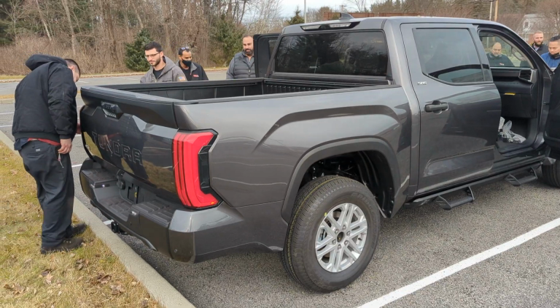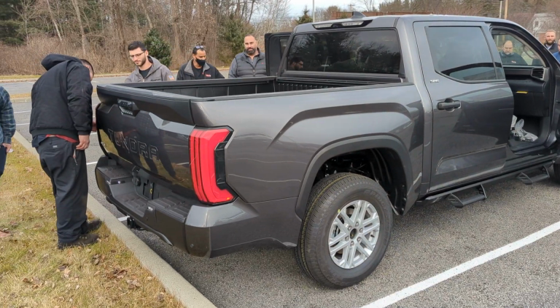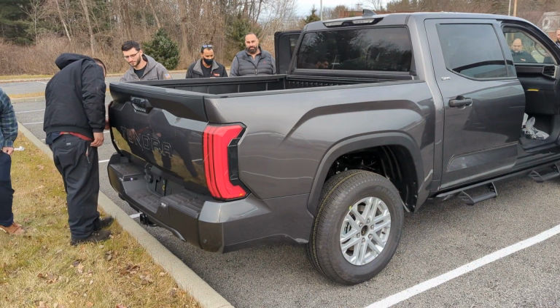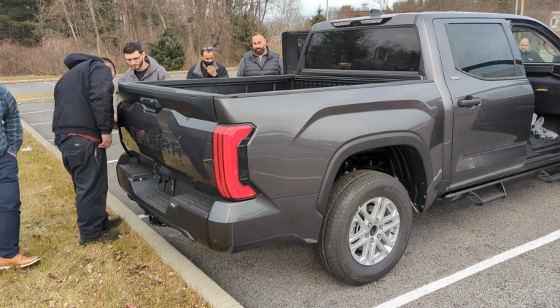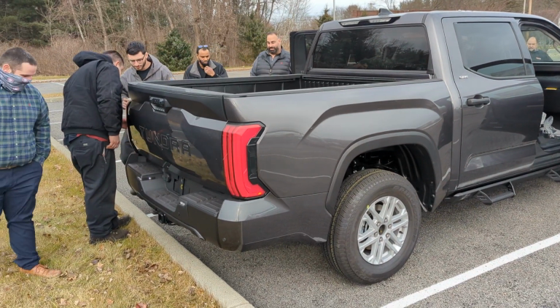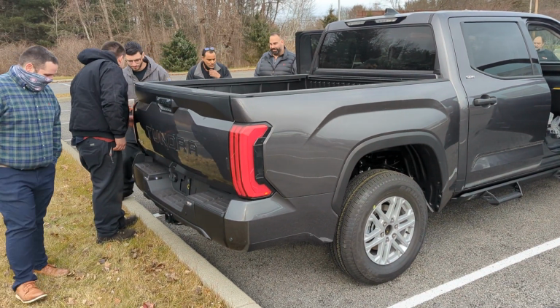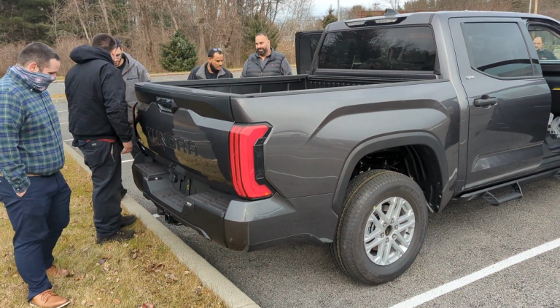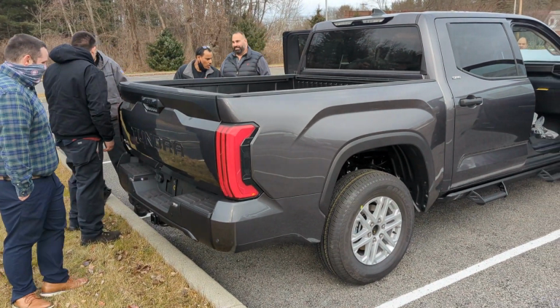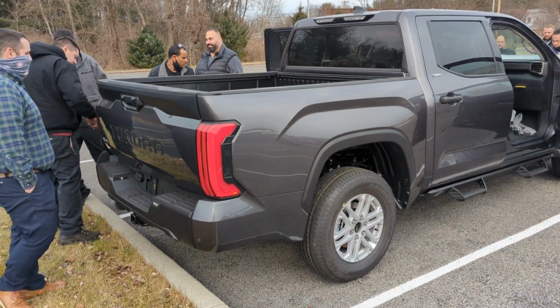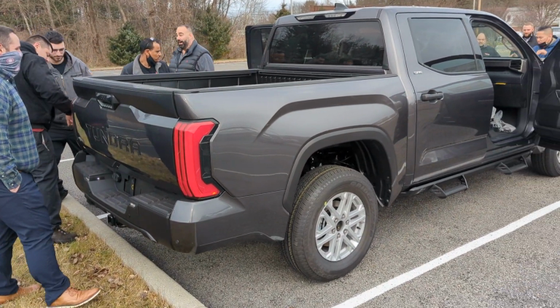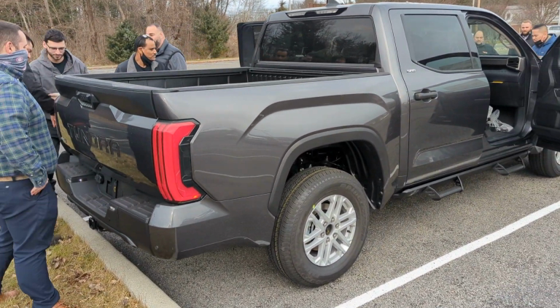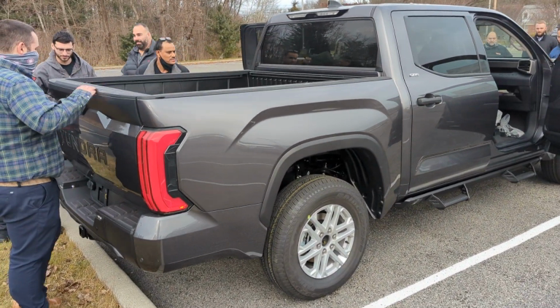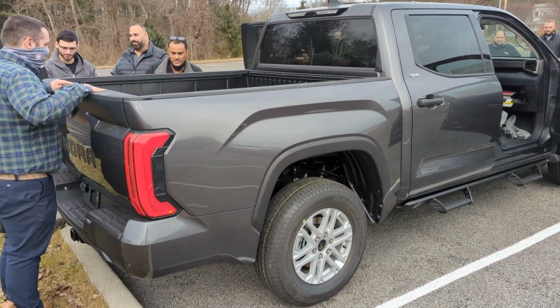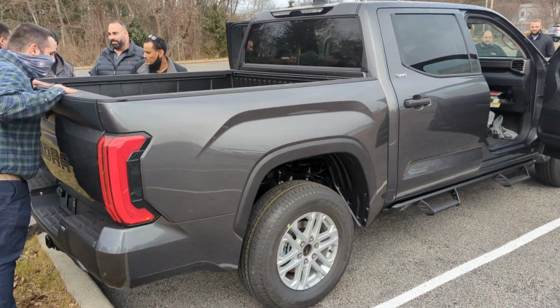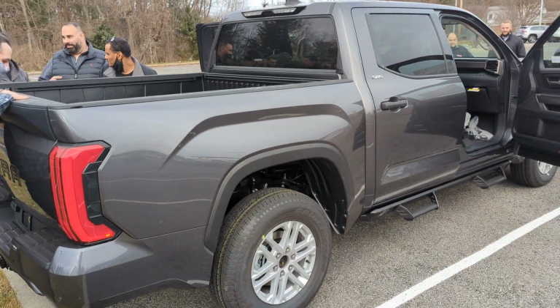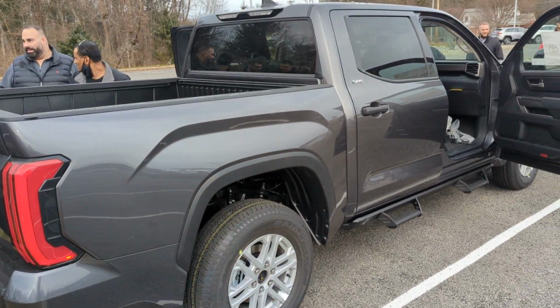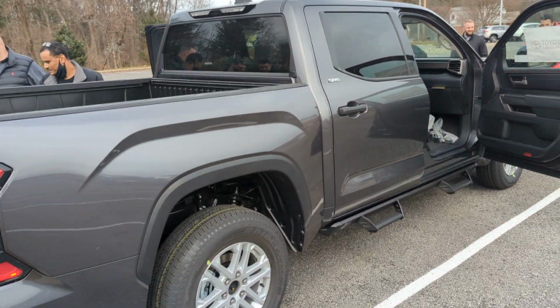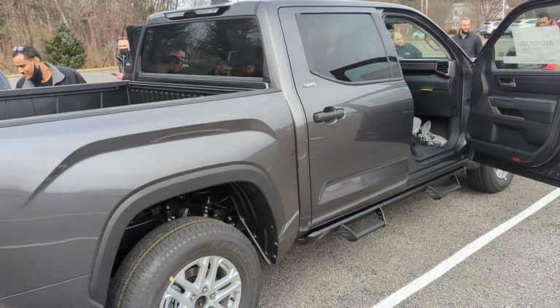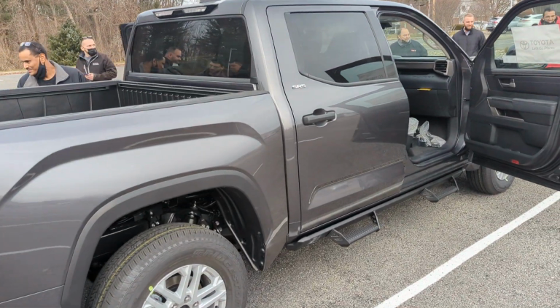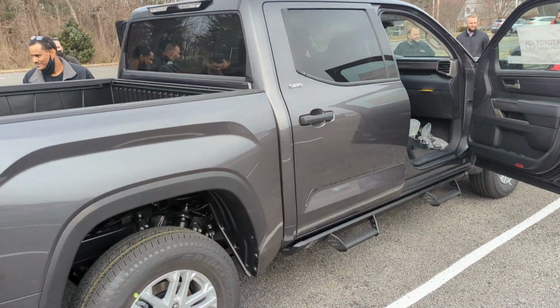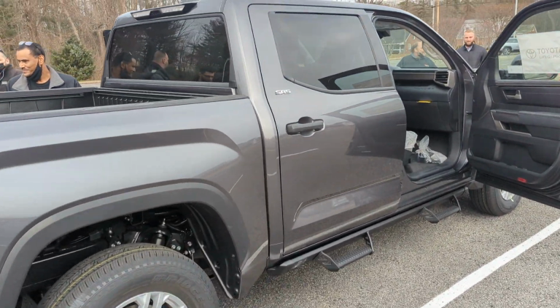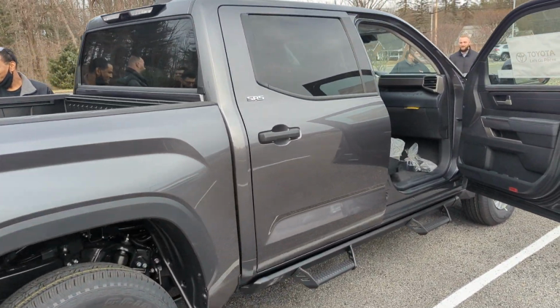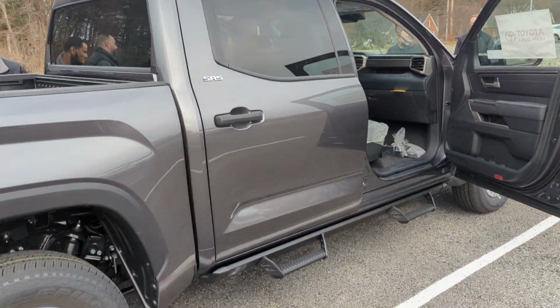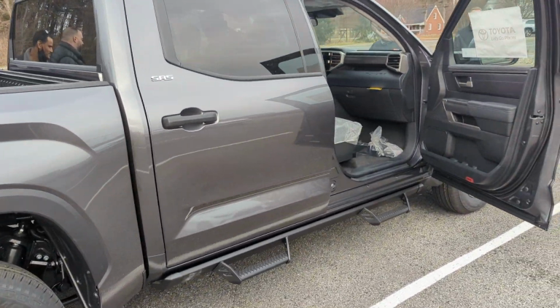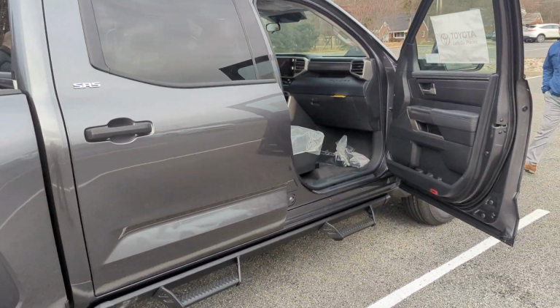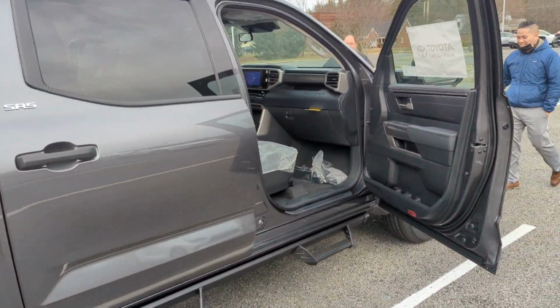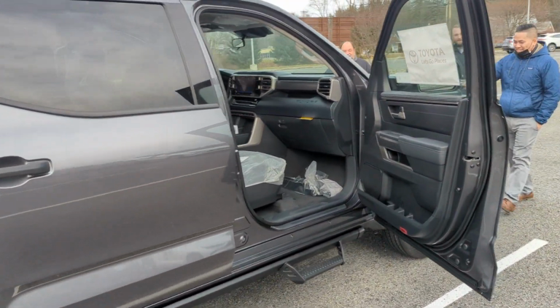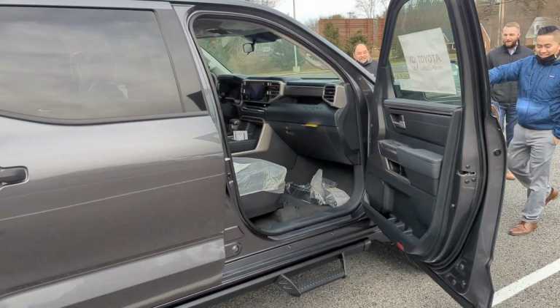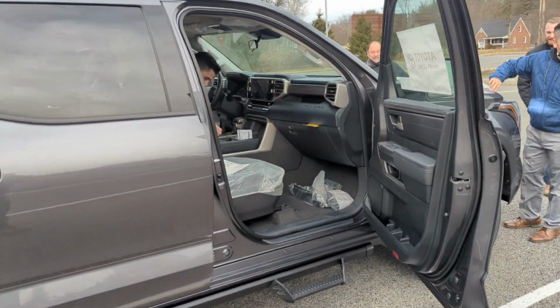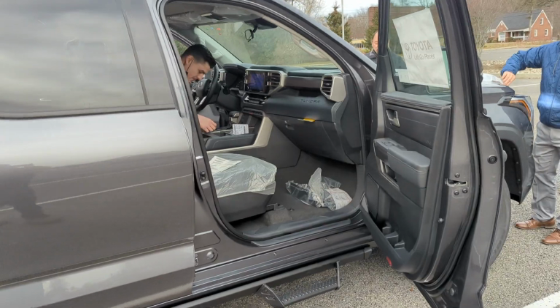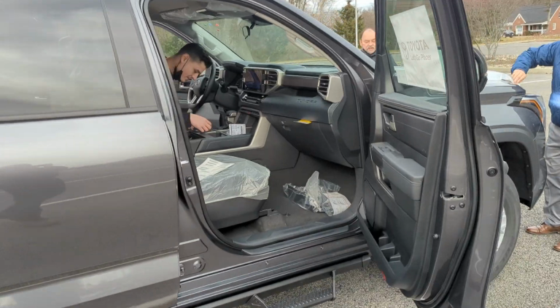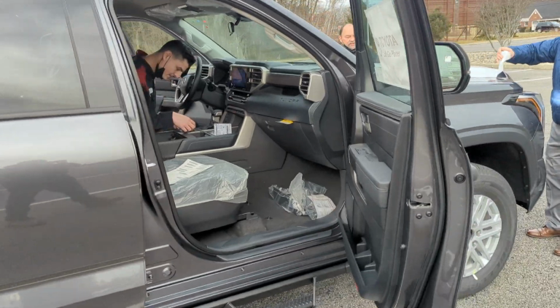Hey guys, just plain ol' Jim here. We got our first 2022 Tundra in. Just a really quick look — I will be giving this thing an over and under view for you. This is a base model.